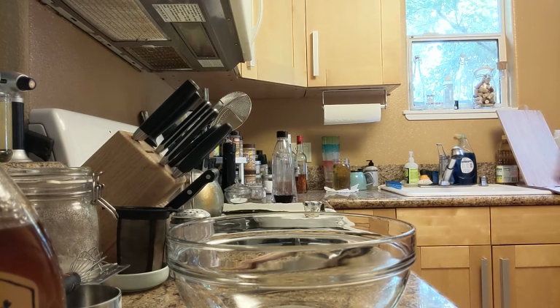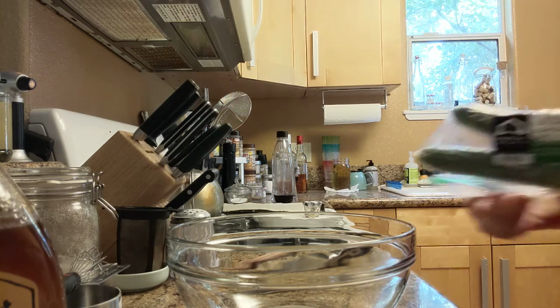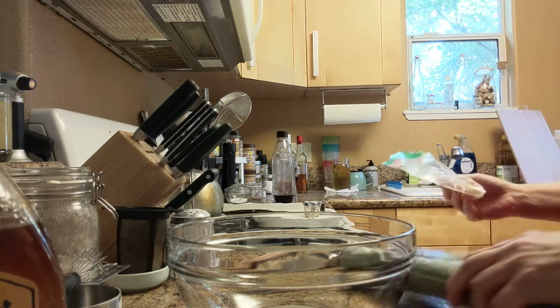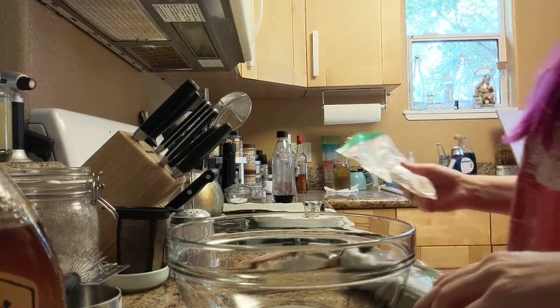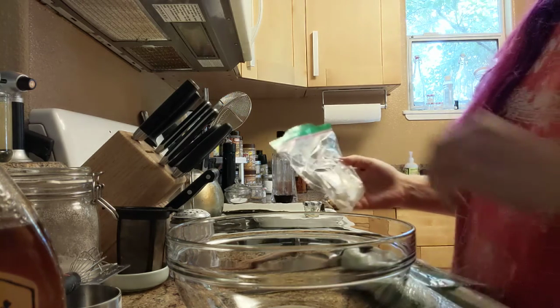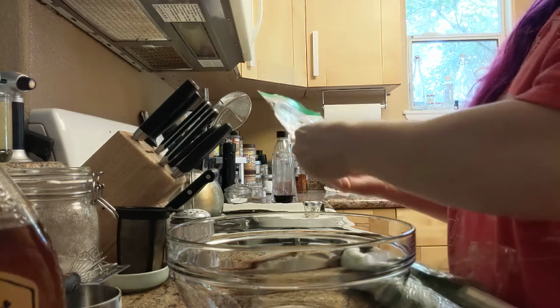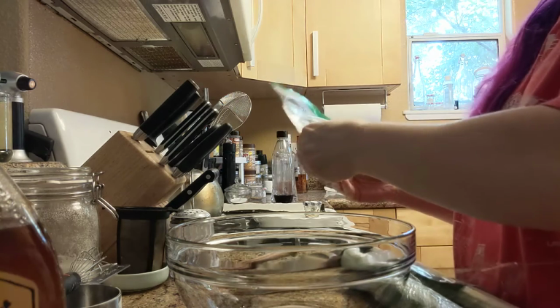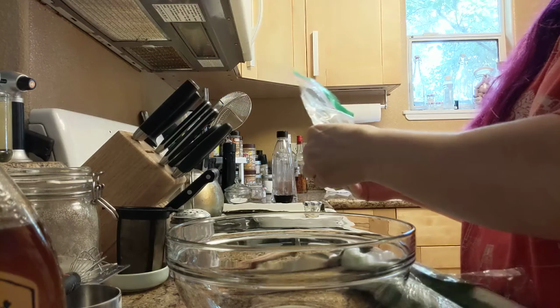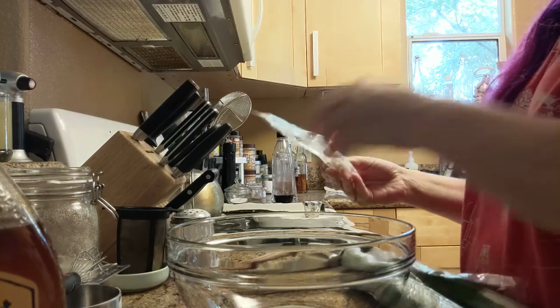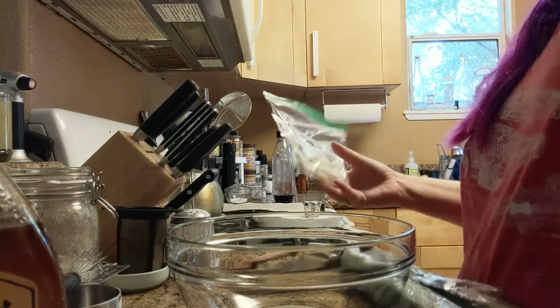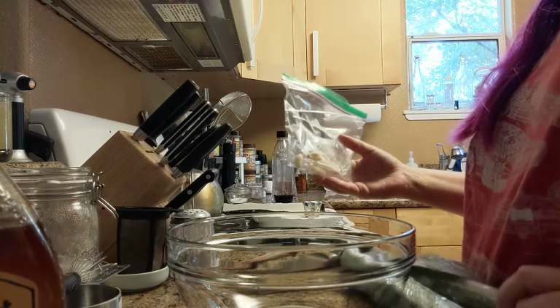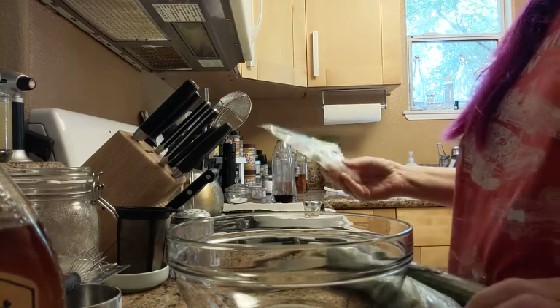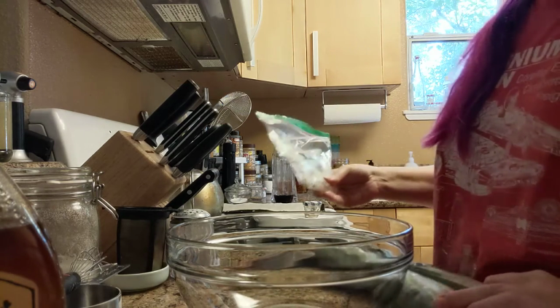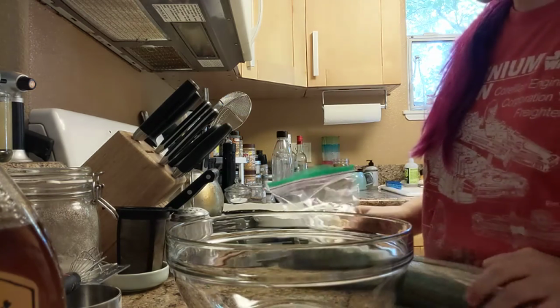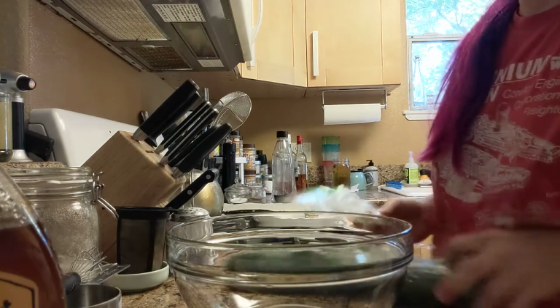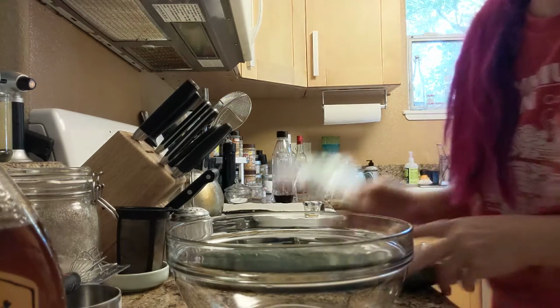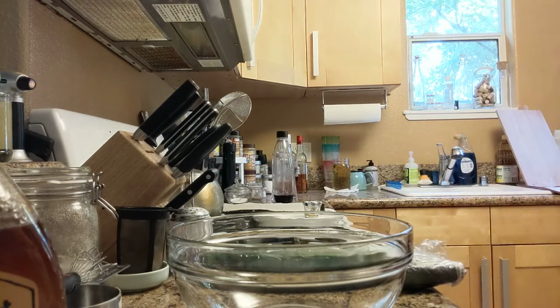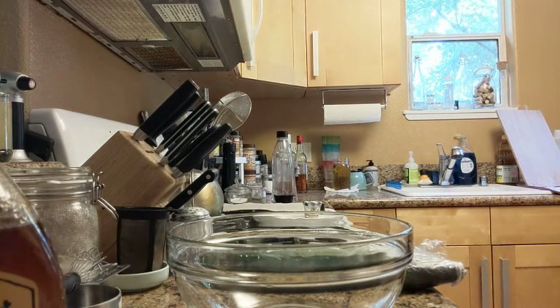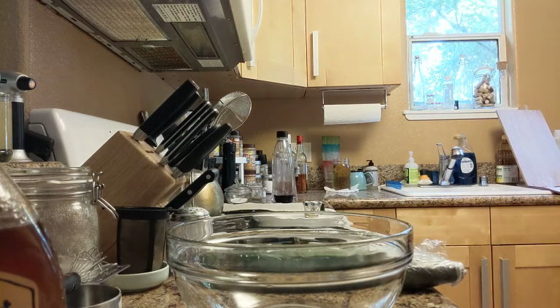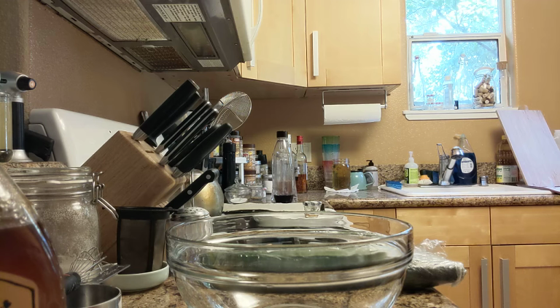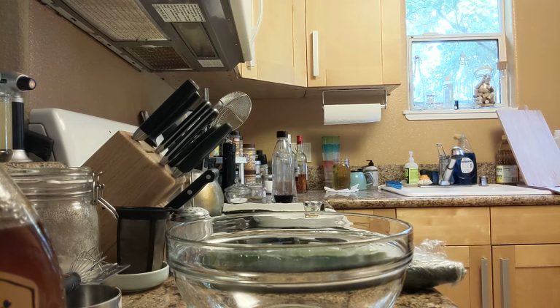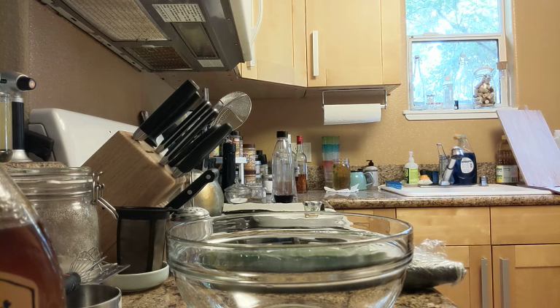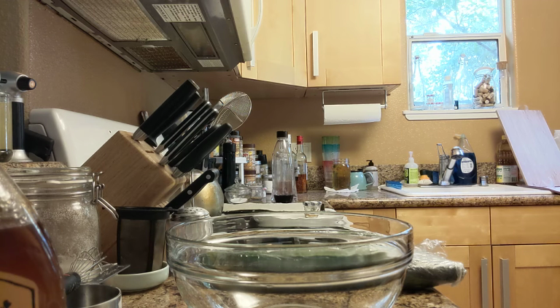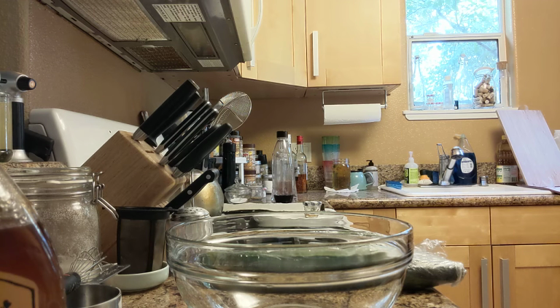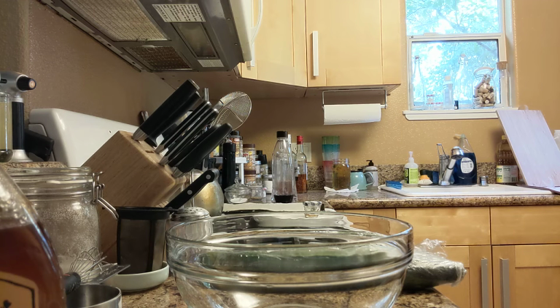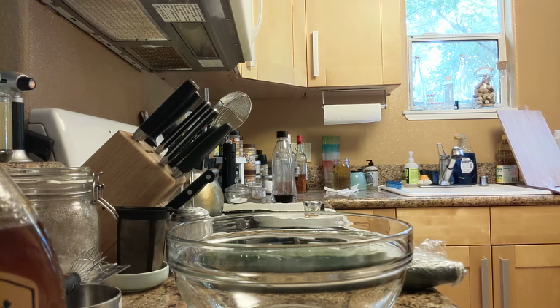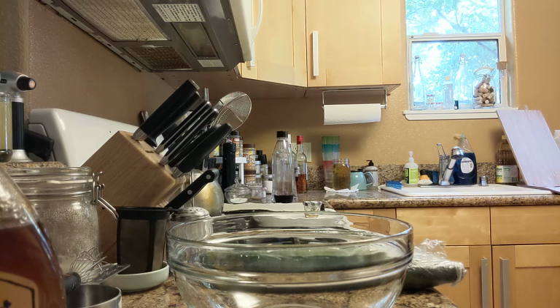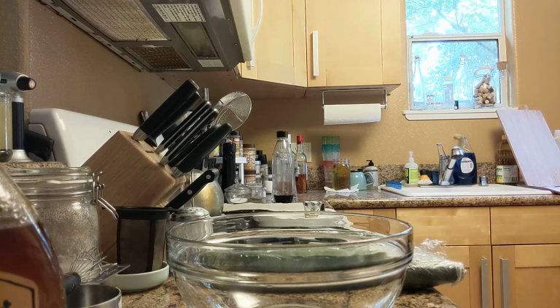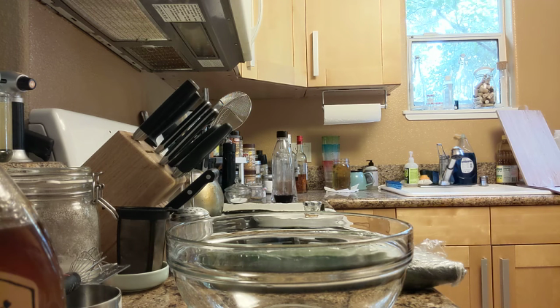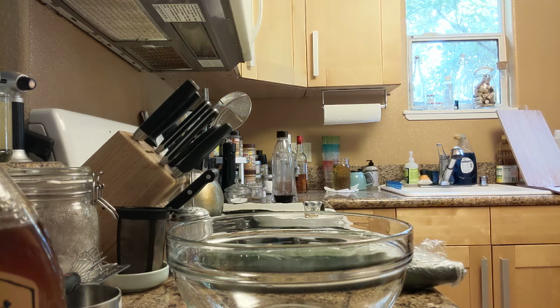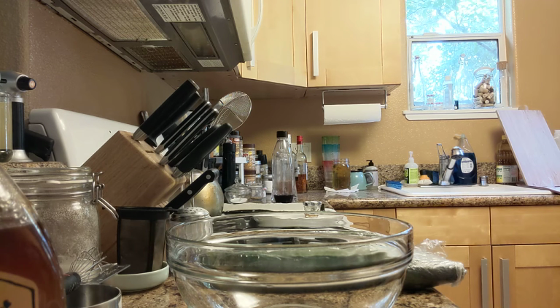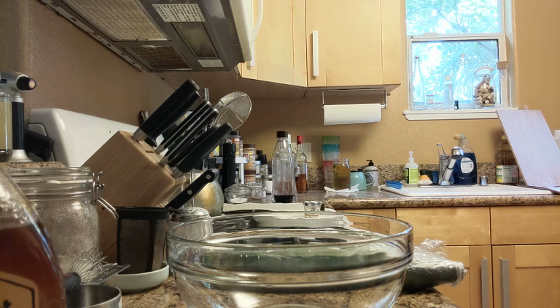Gathering ingredients. These garlic look sad, so — new garlic.